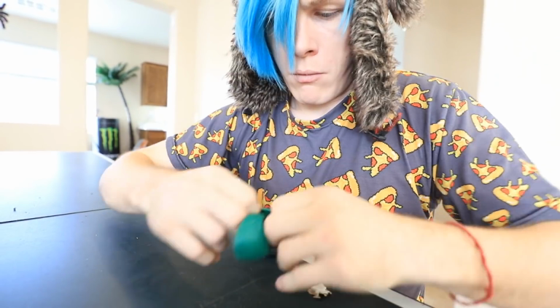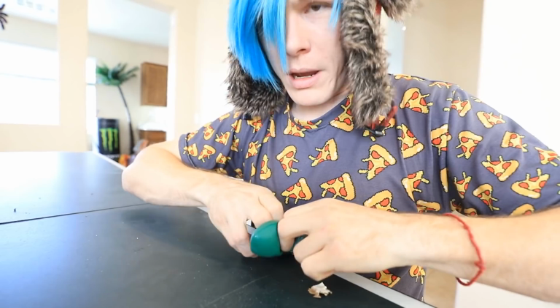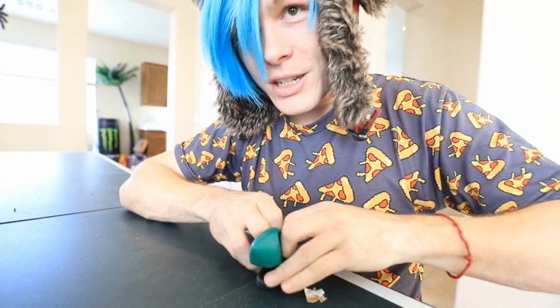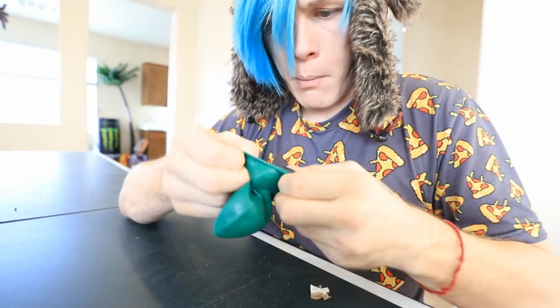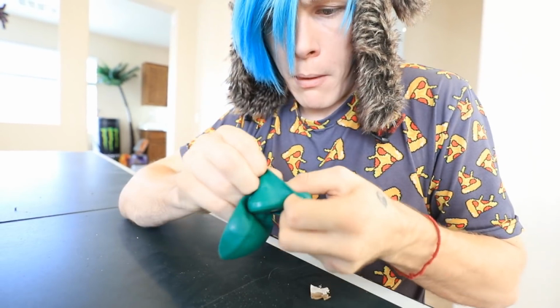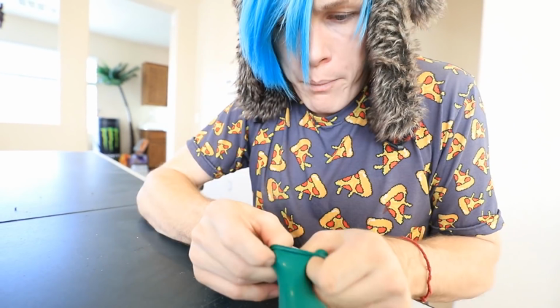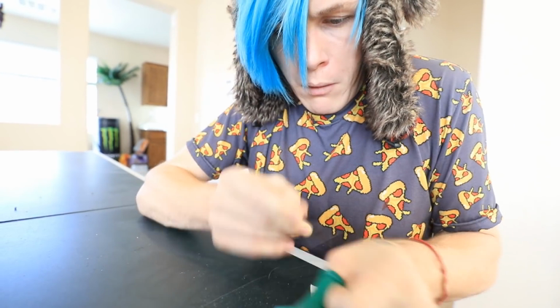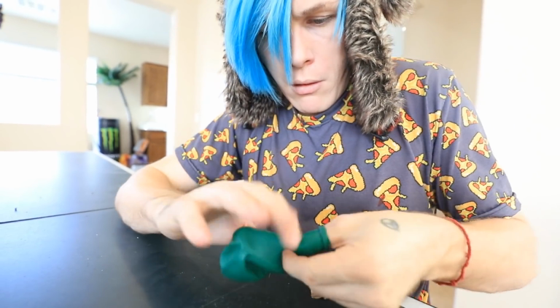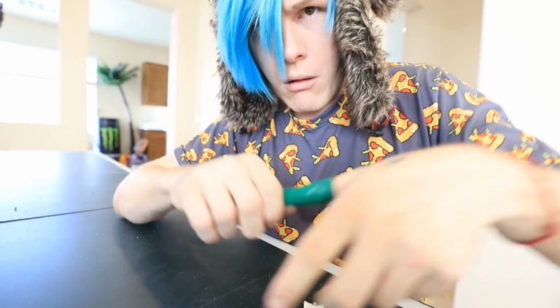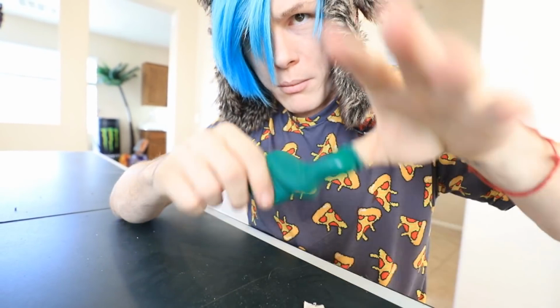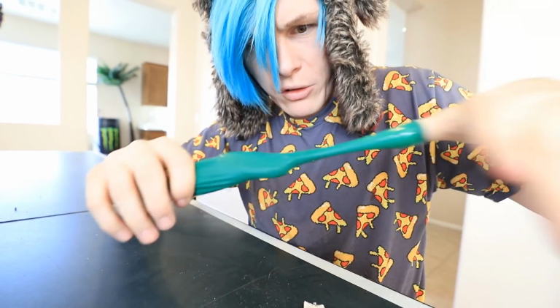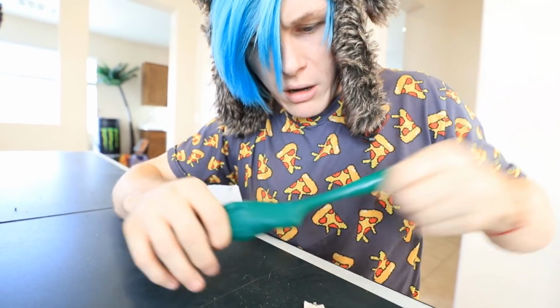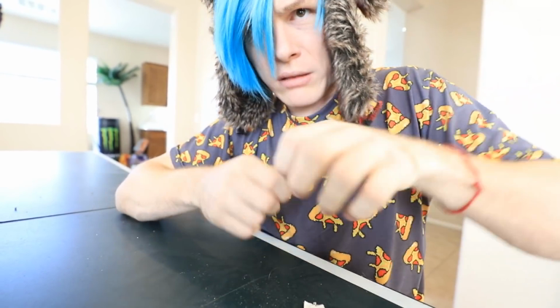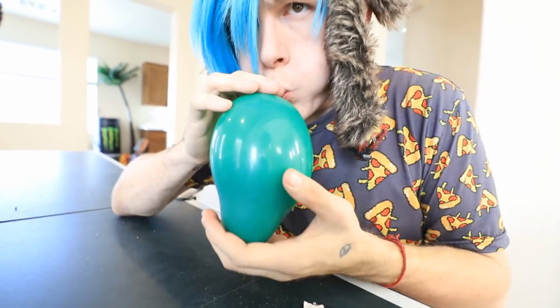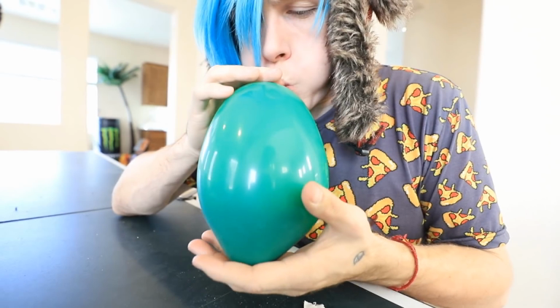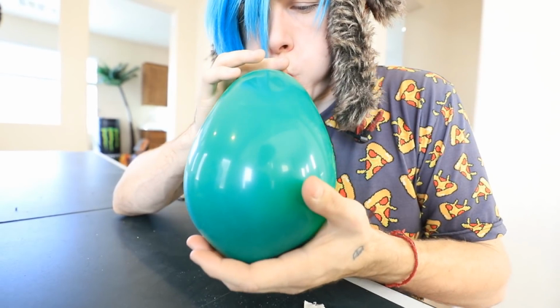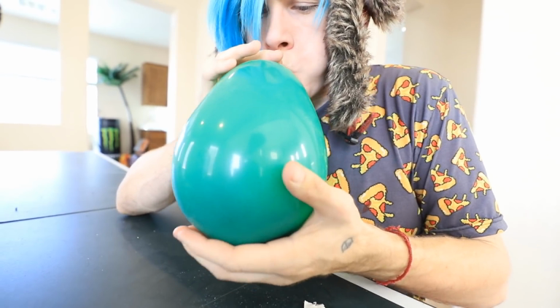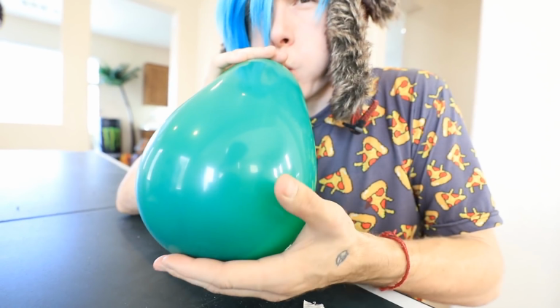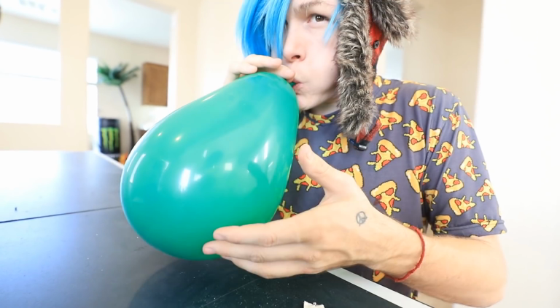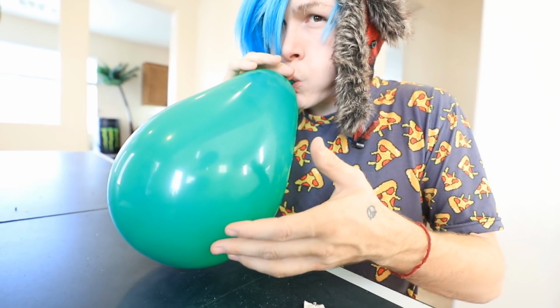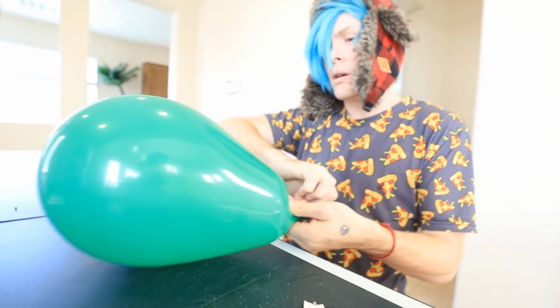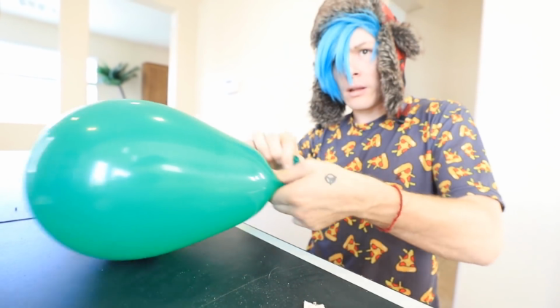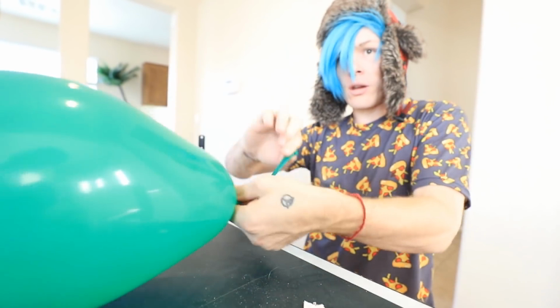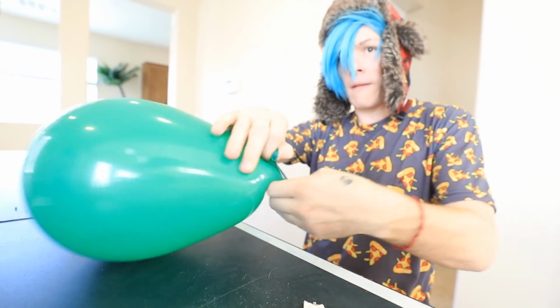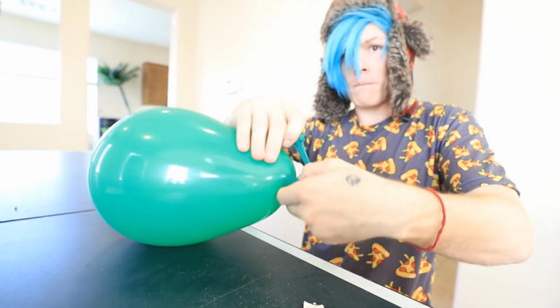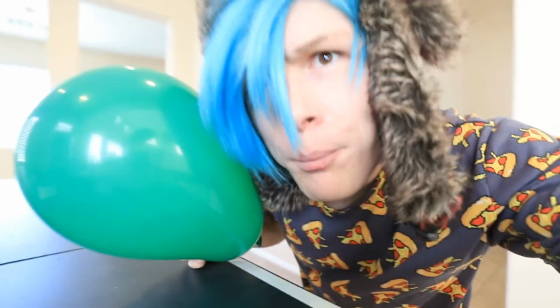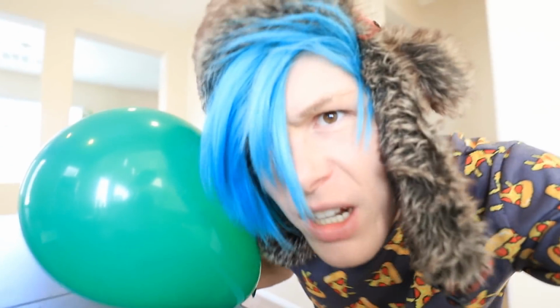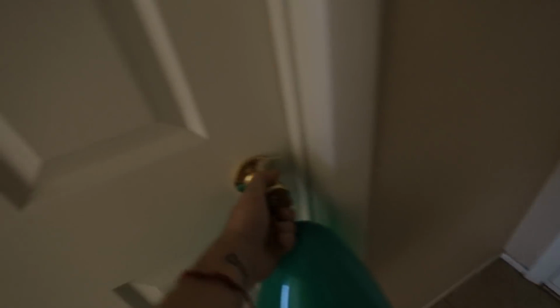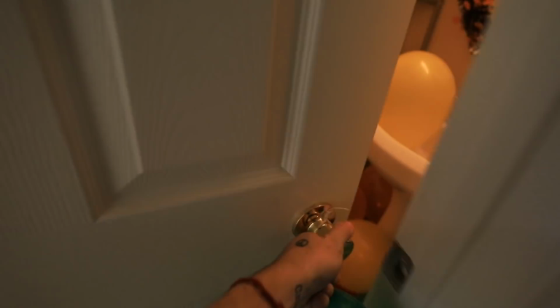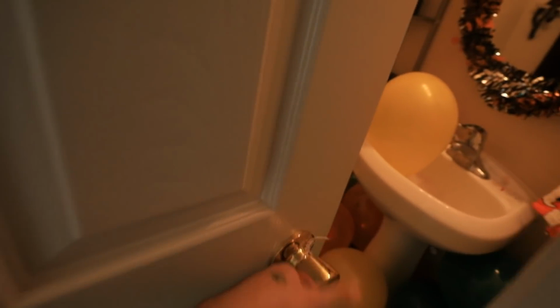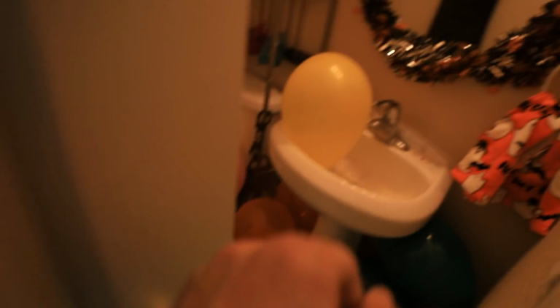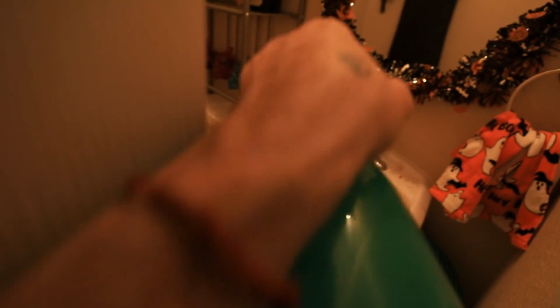Now we're gonna try and put this key fob in this balloon. Here we go. Oh my gosh. My finger's stuck. Okay, looks good. Perfect. I just need to throw this in there.